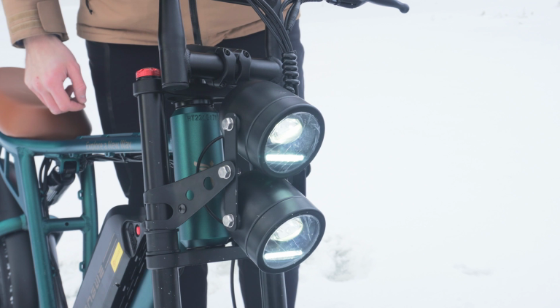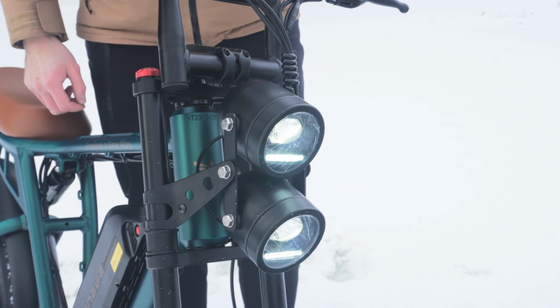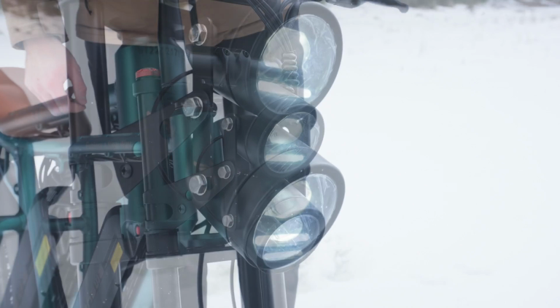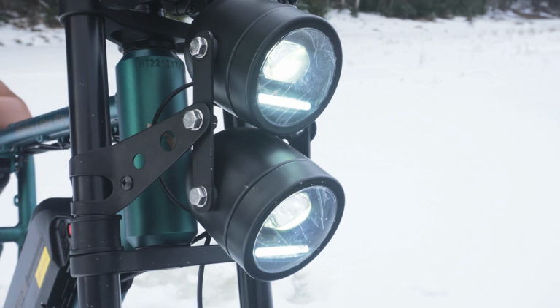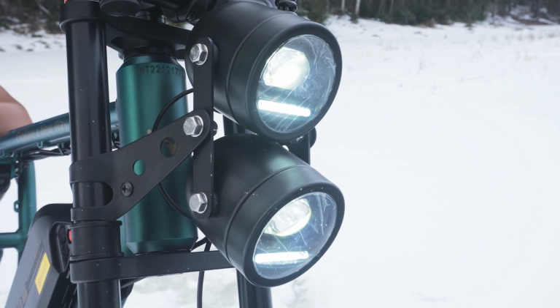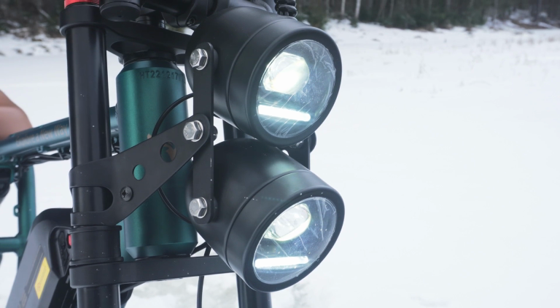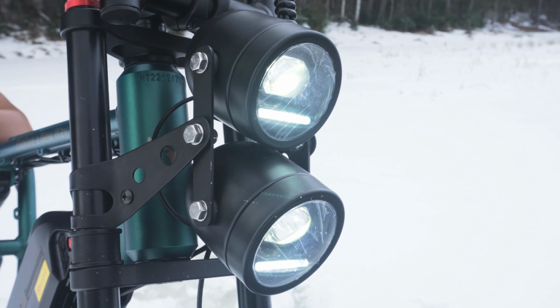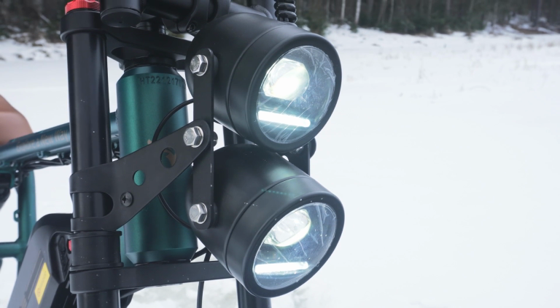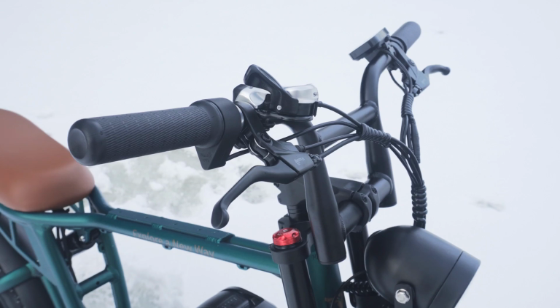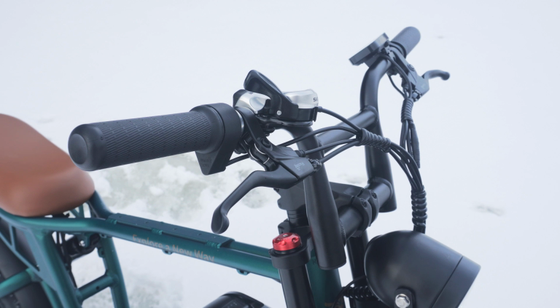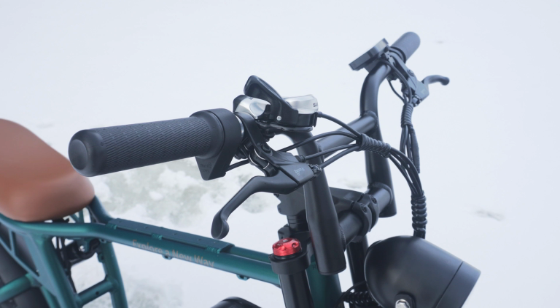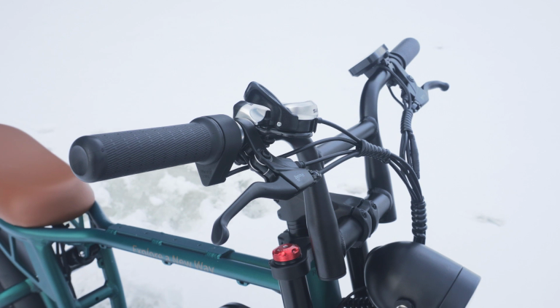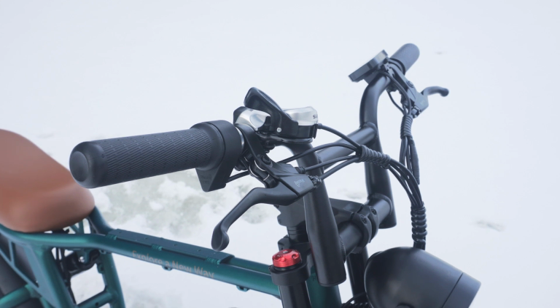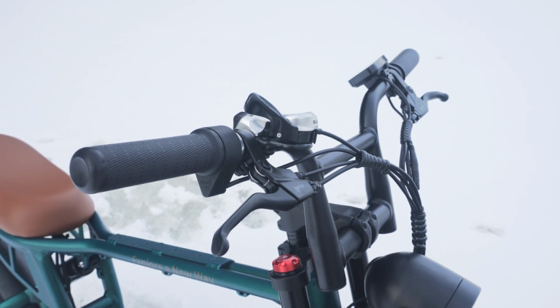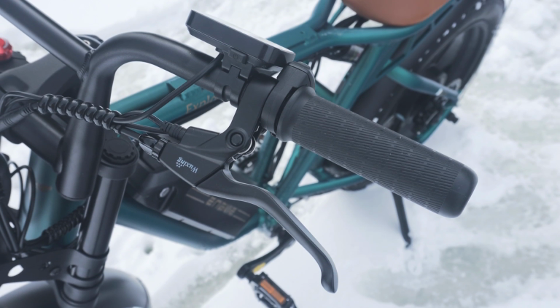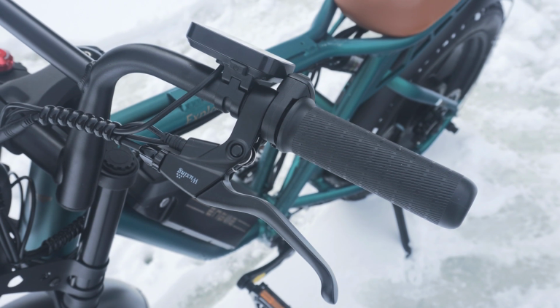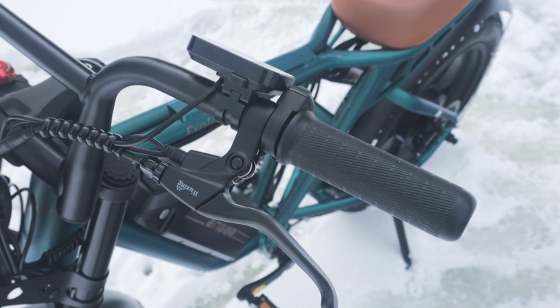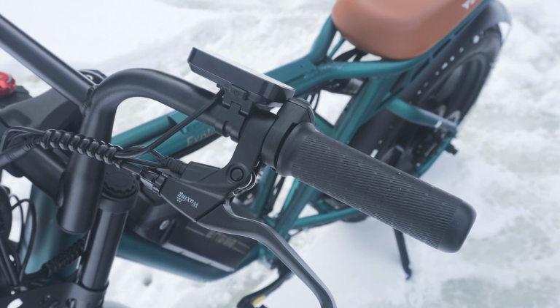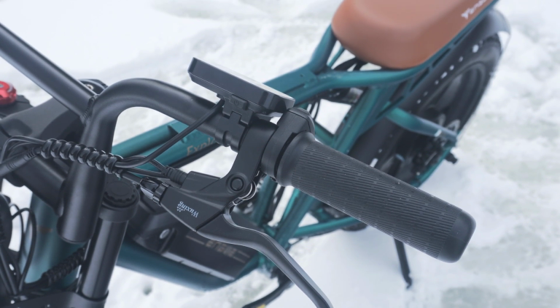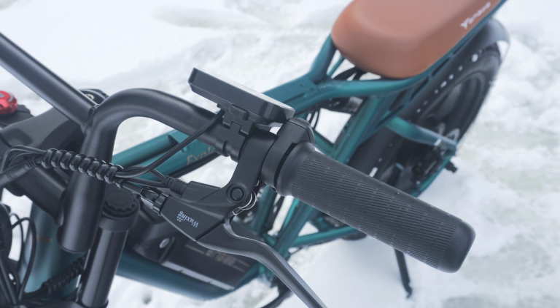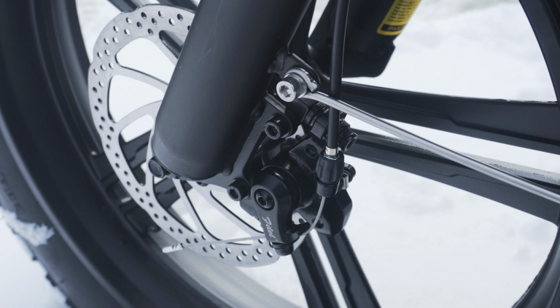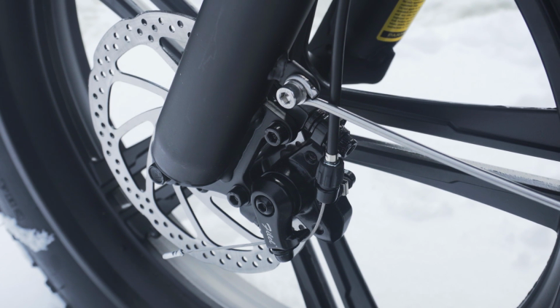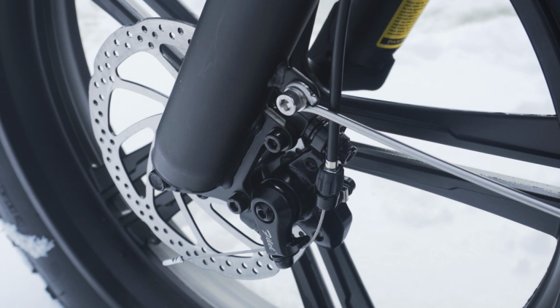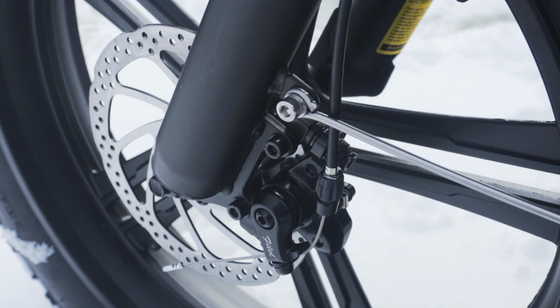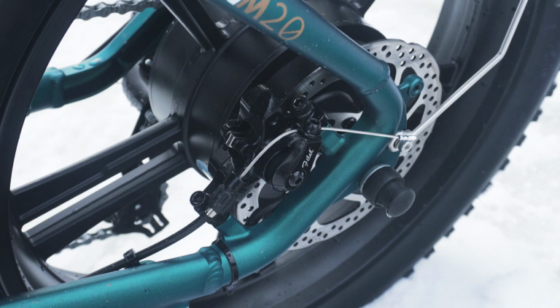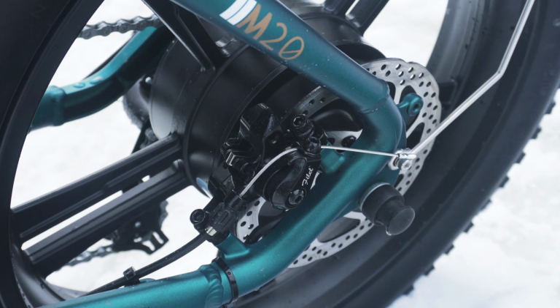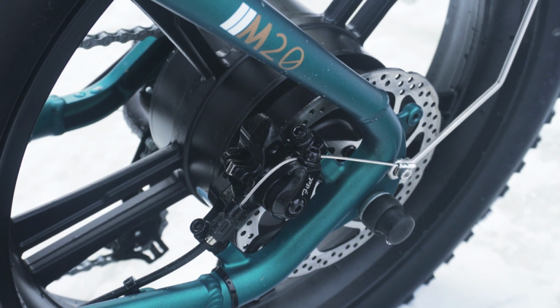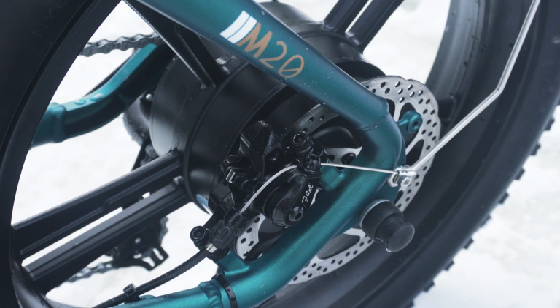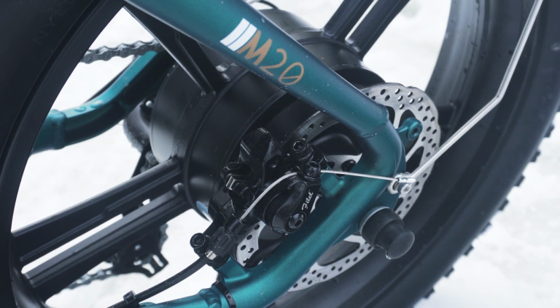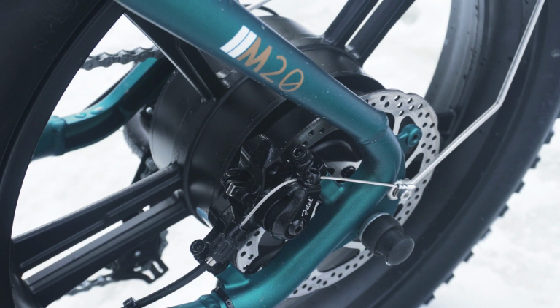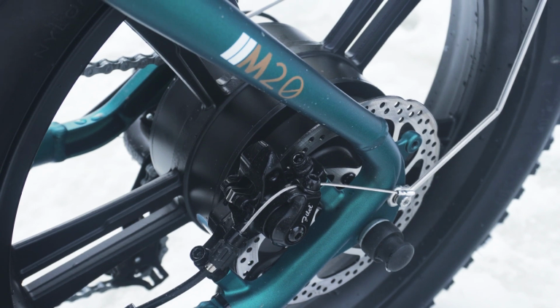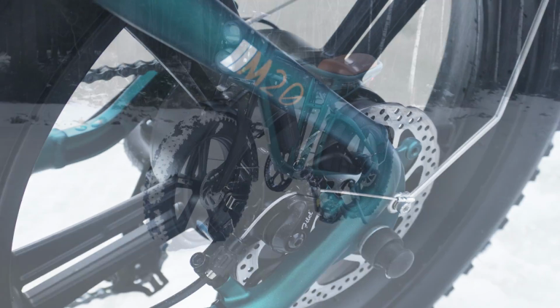The dual LED headlights are really bright and look great. The brakes are basic mechanical disc brakes with 160mm rotors in the front and back. I would like to see hydraulic brakes on a bike like this, but these do the job.